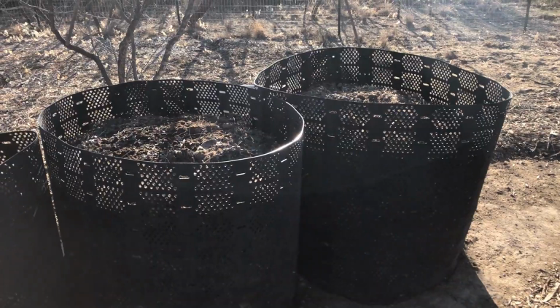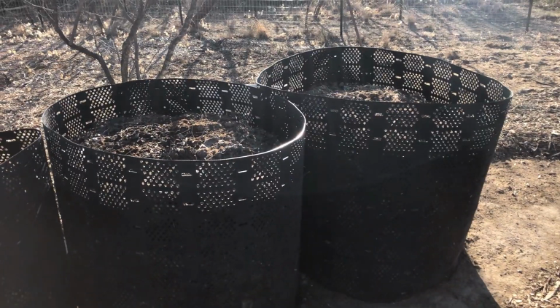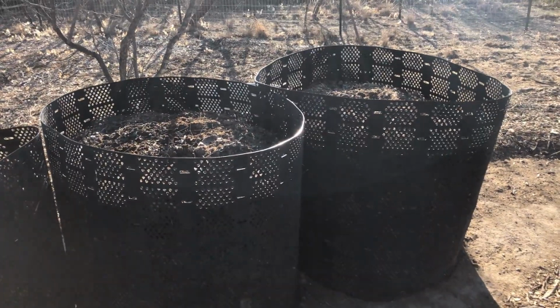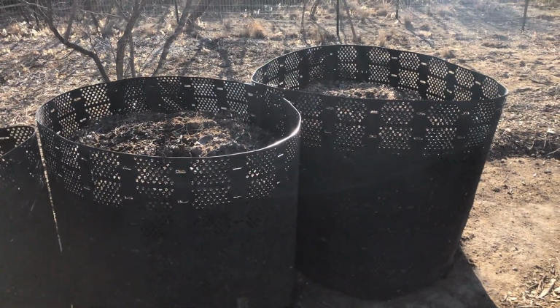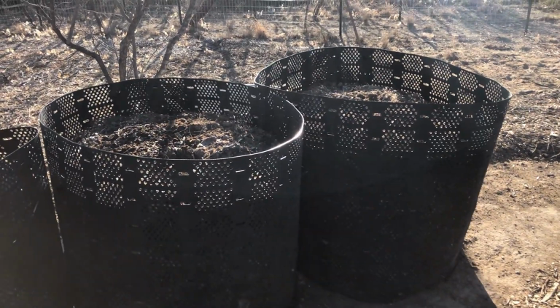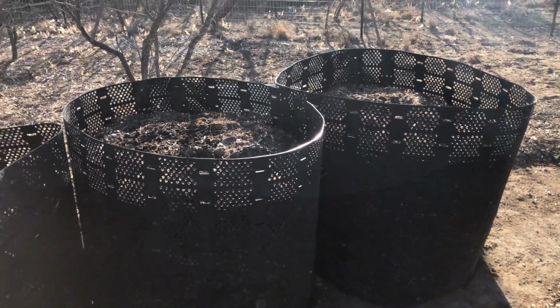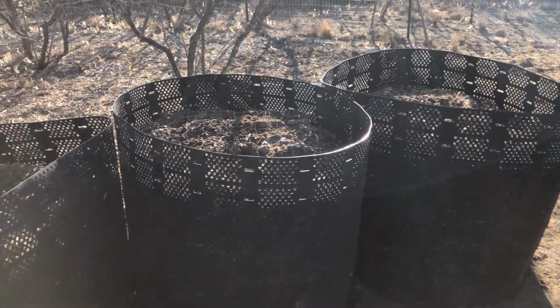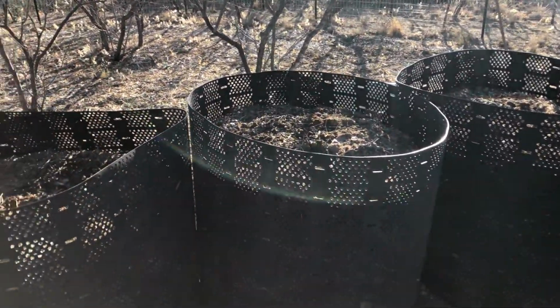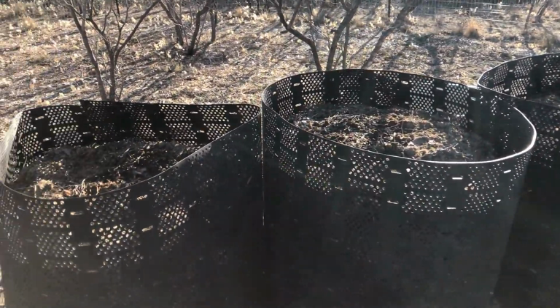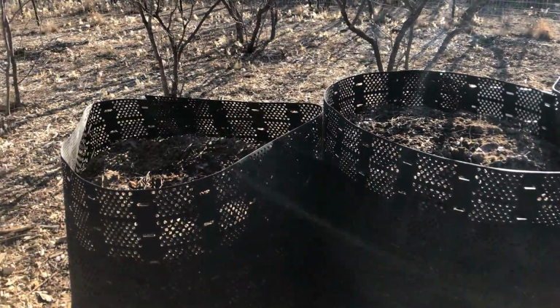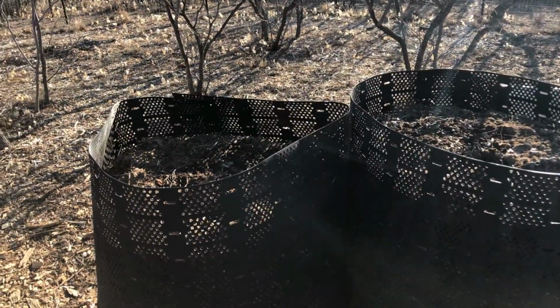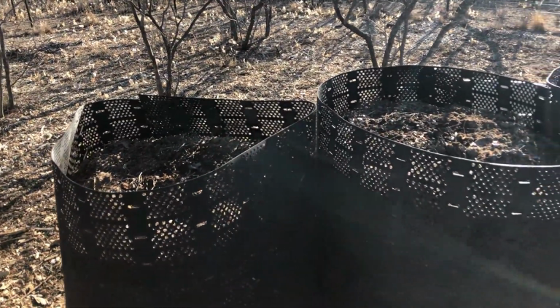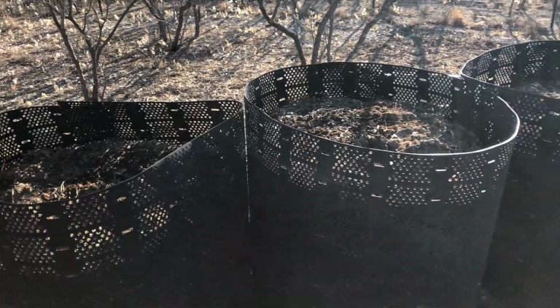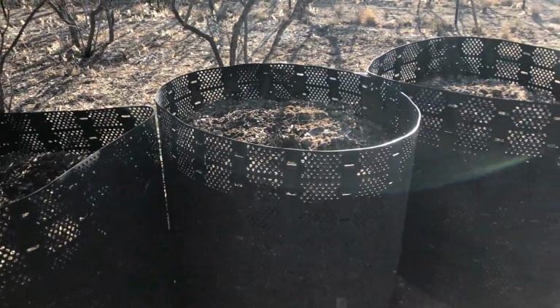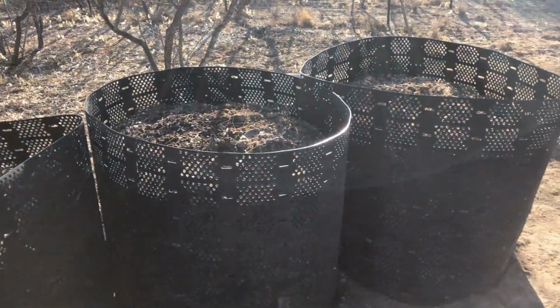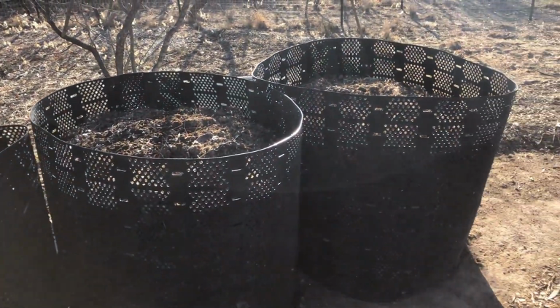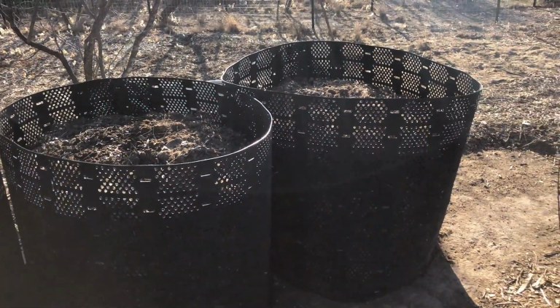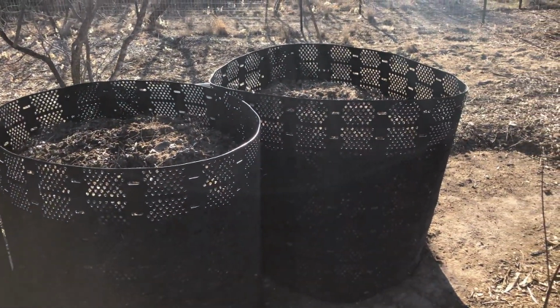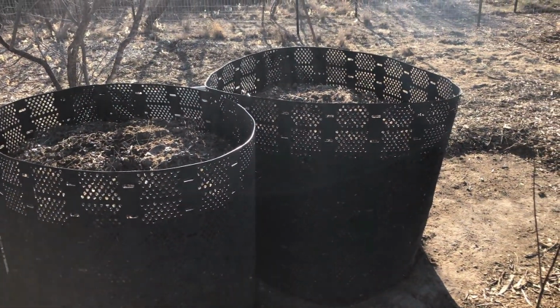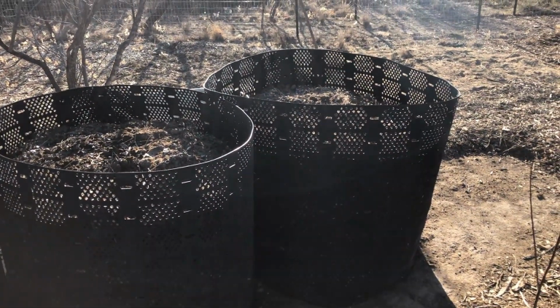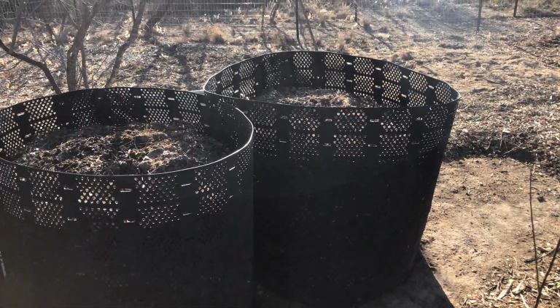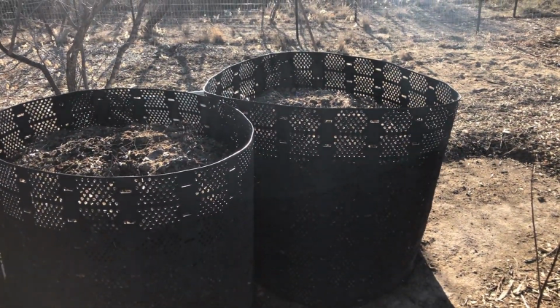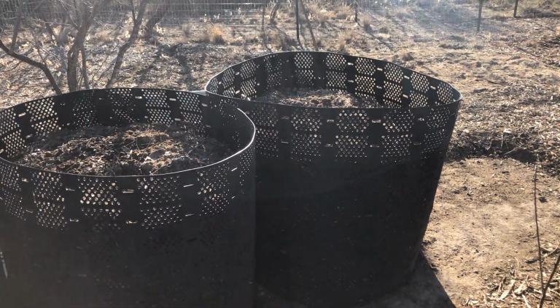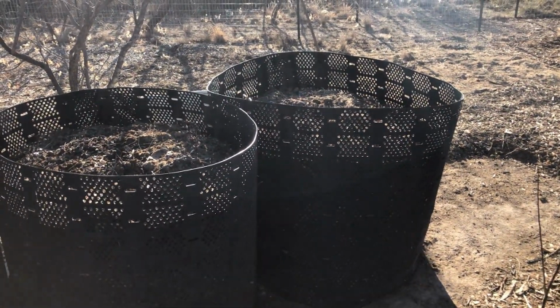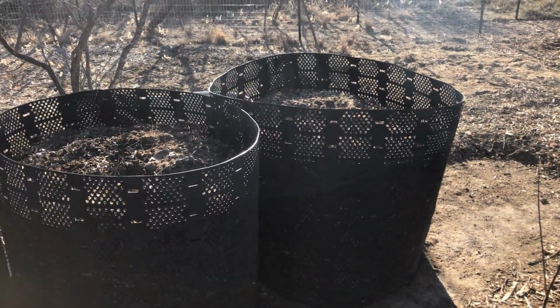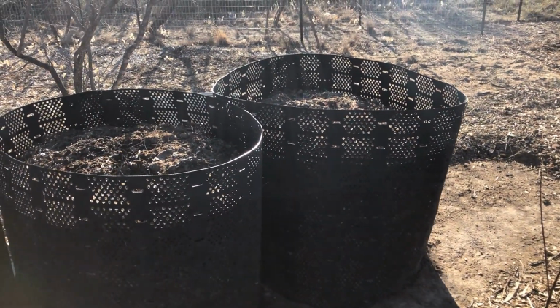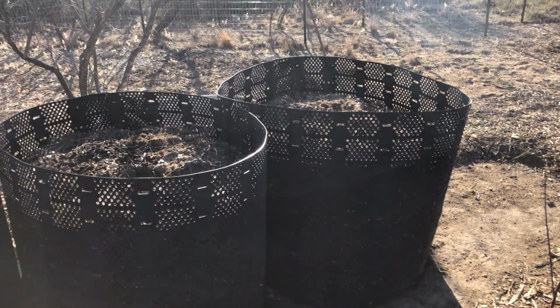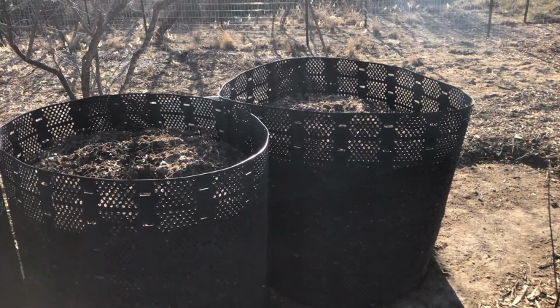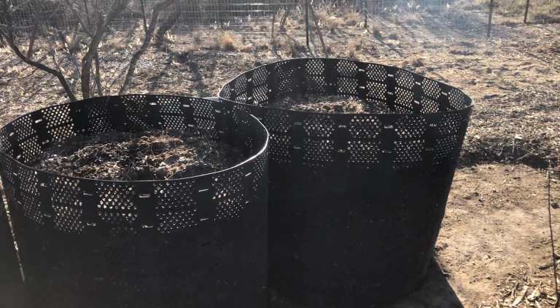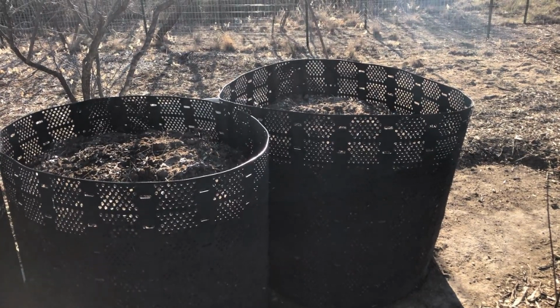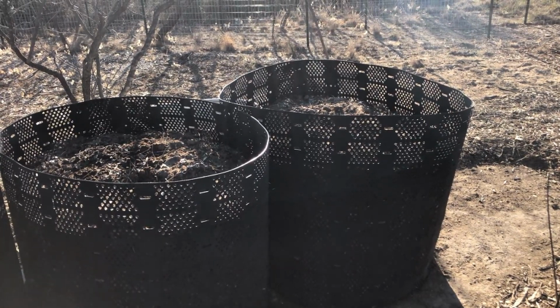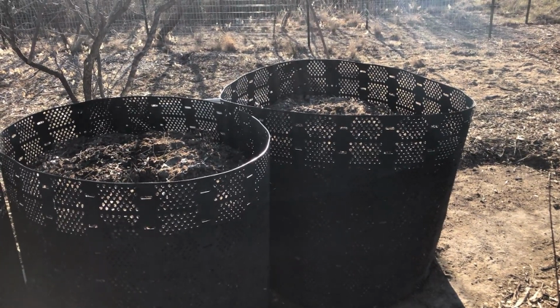You can see these have compacted down quite a bit. They're no longer even with the surface, so I think when I turn these this time I'm going to shrink the diameter of the bin just so that I can get the pile a little bit higher.